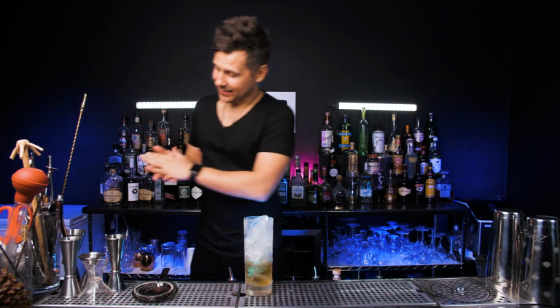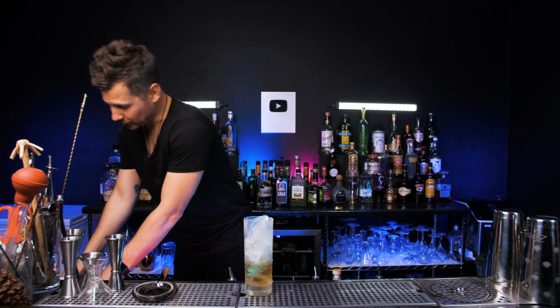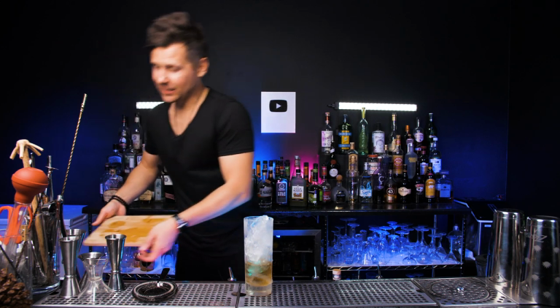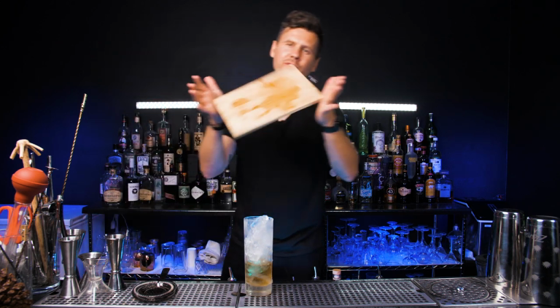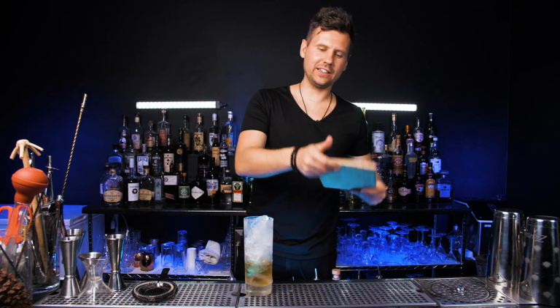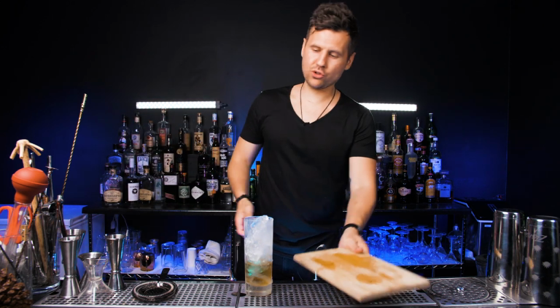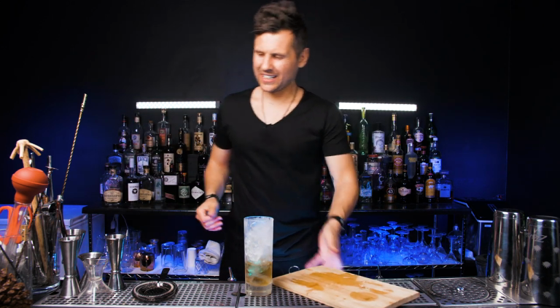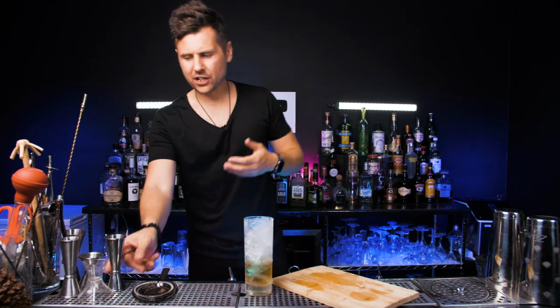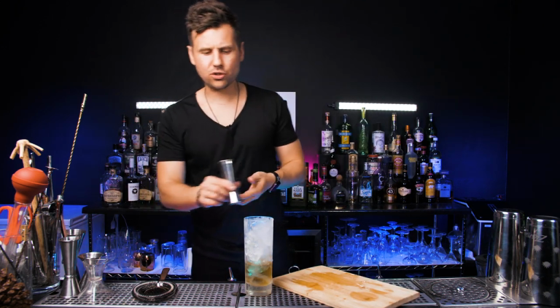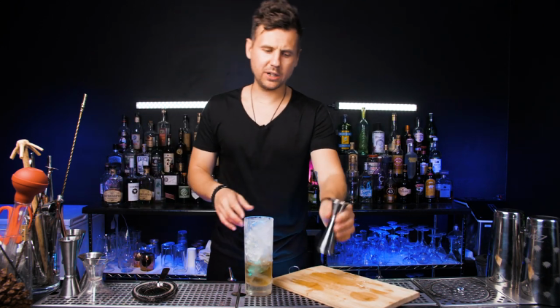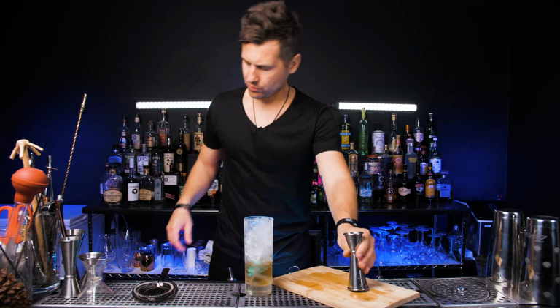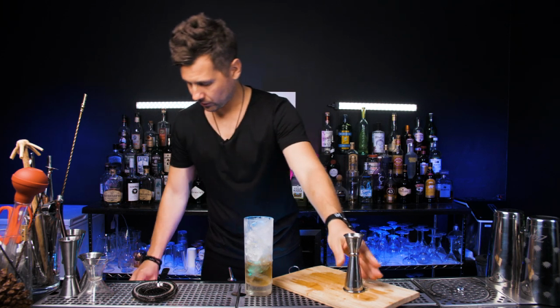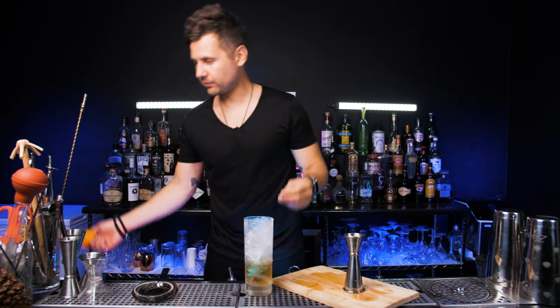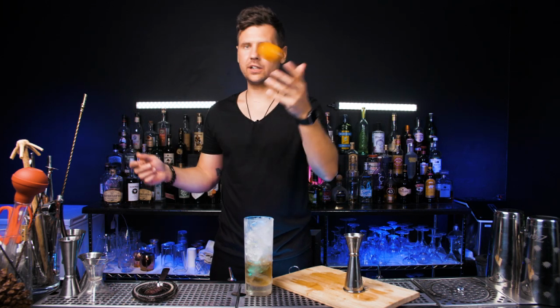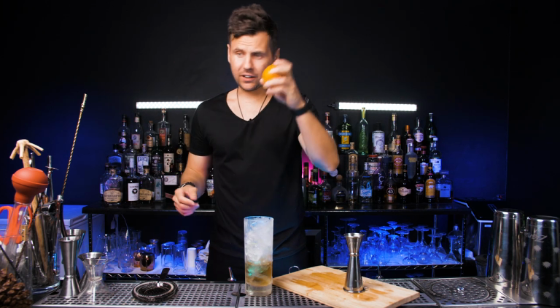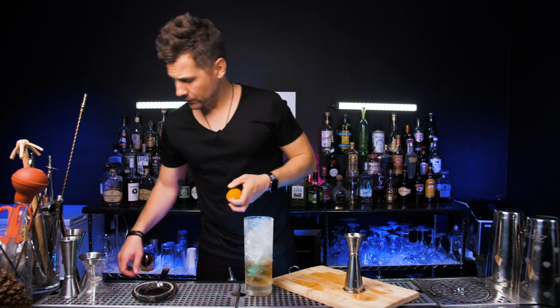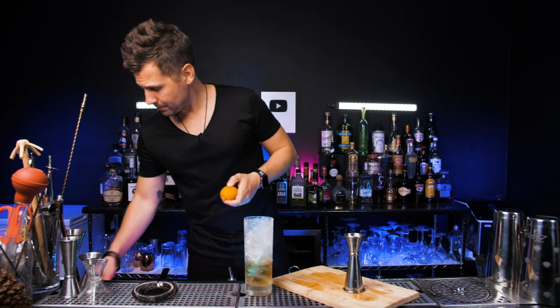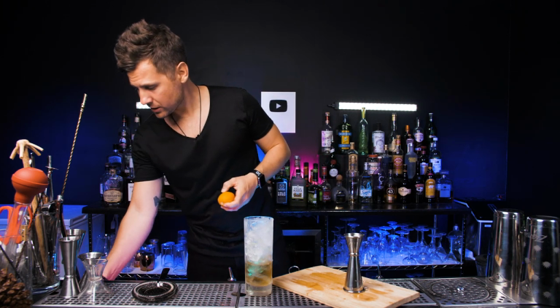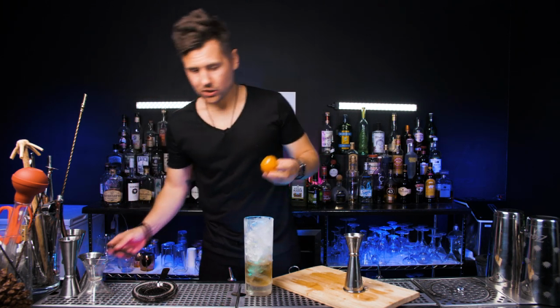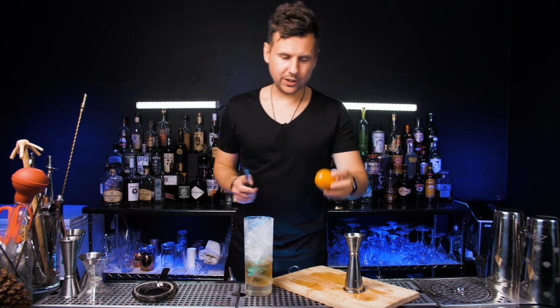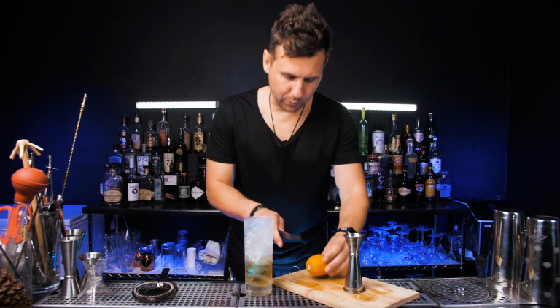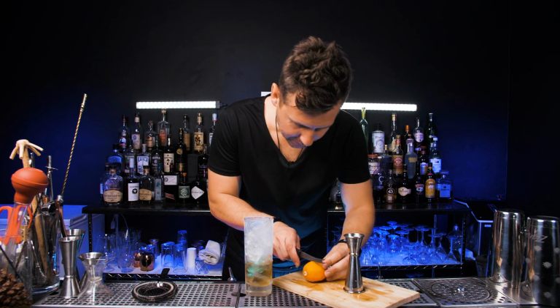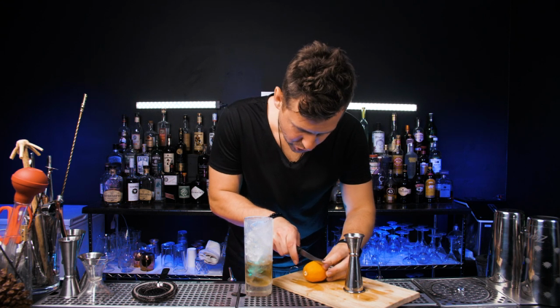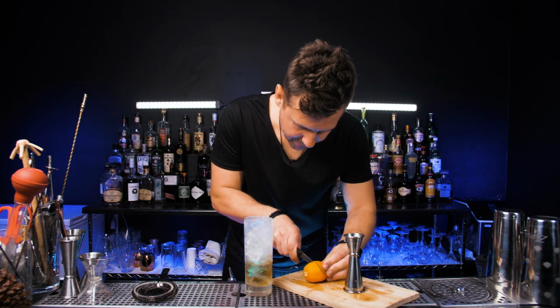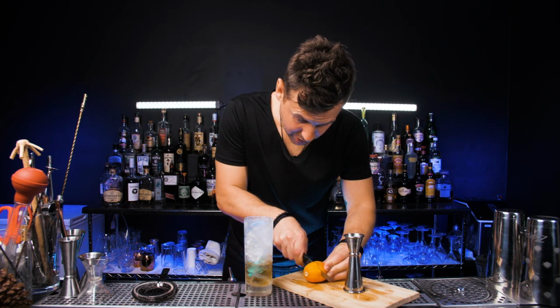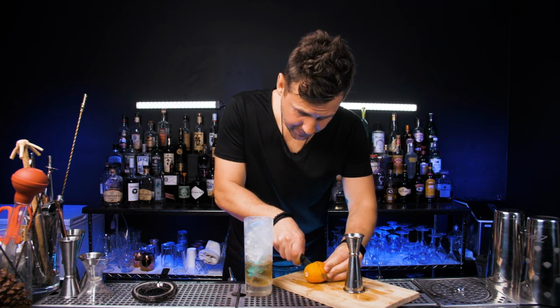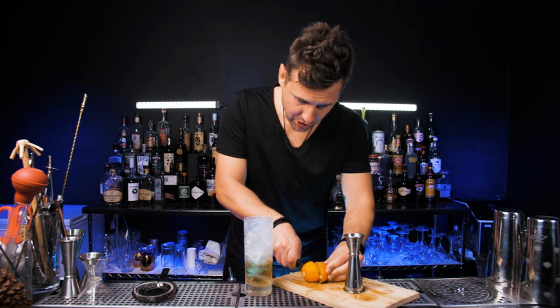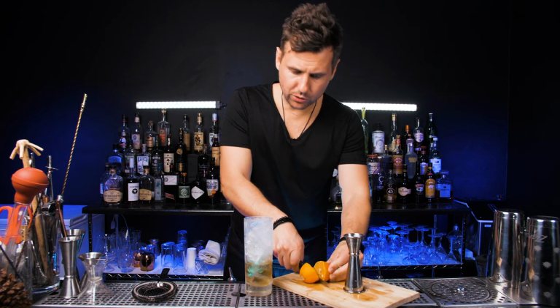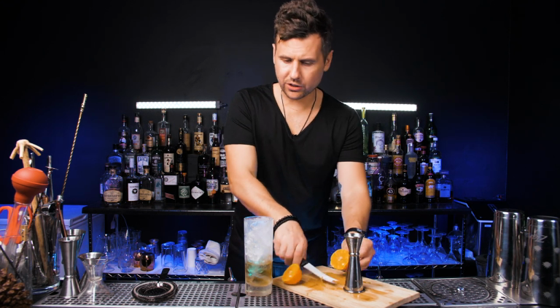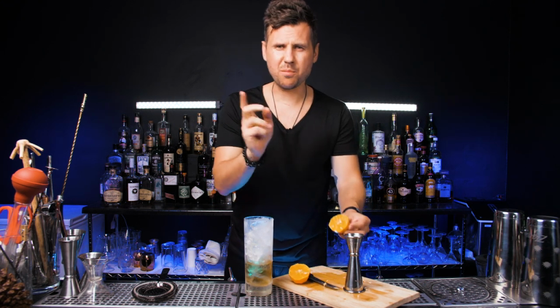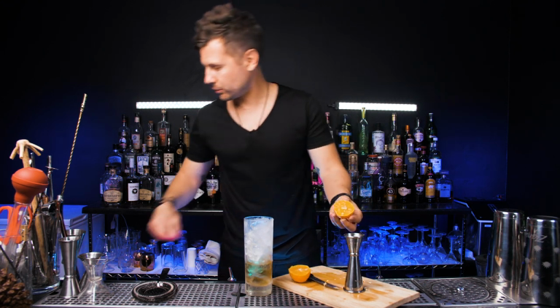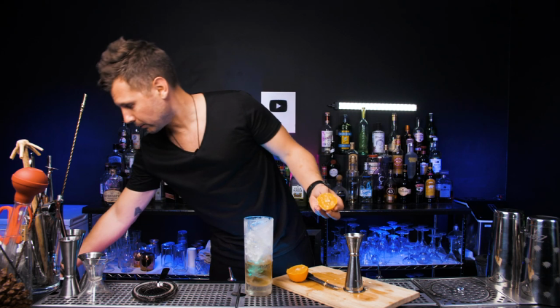Next, we're going to need half an ounce of lemon juice. I have these Californian lemons, so they're most likely pretty juicy. I'm just going to measure it, but you guys can just squeeze it right away.